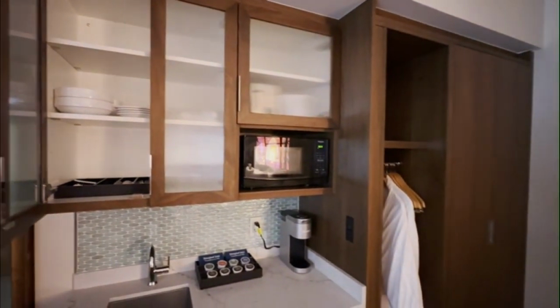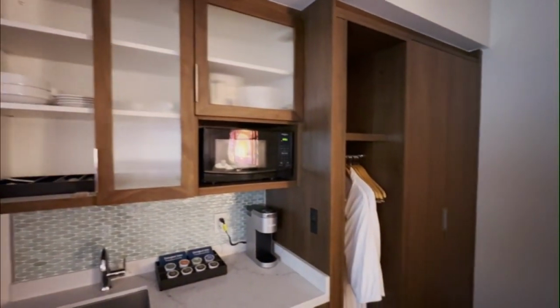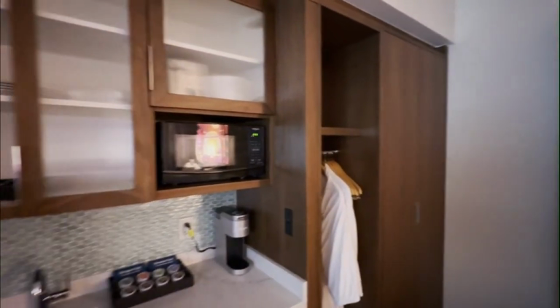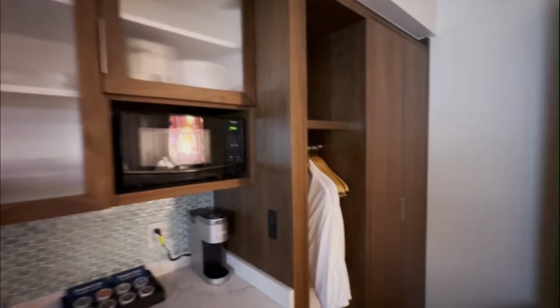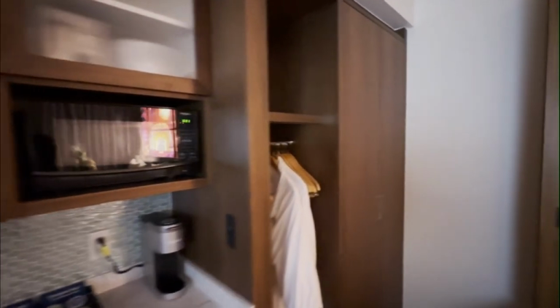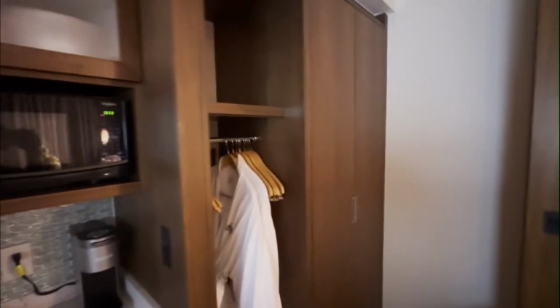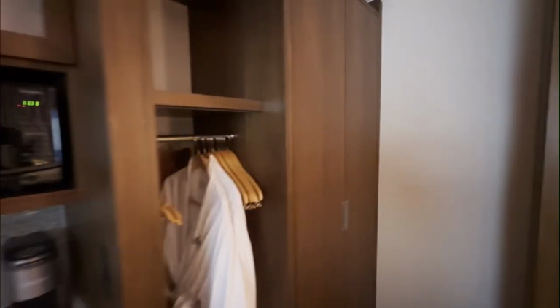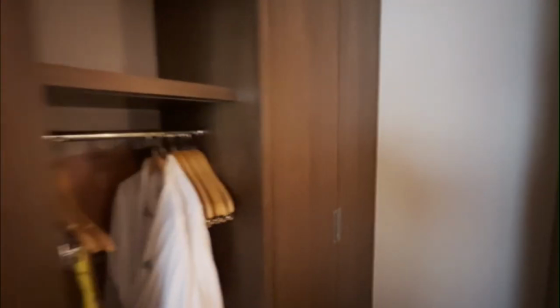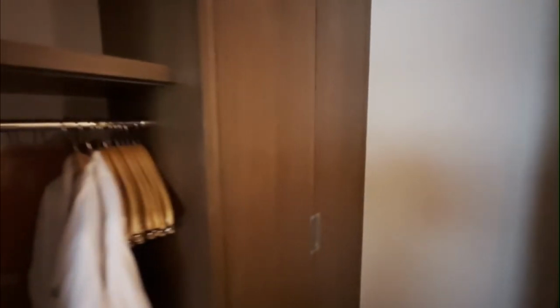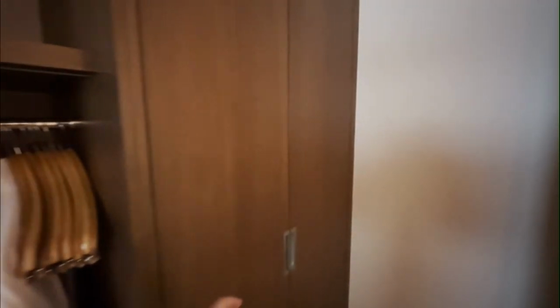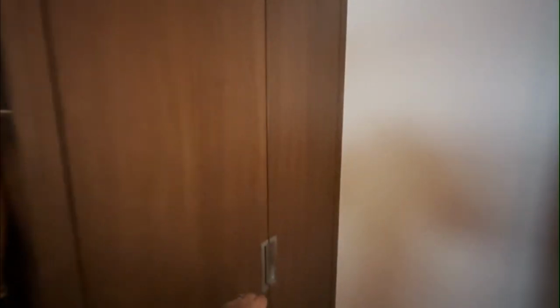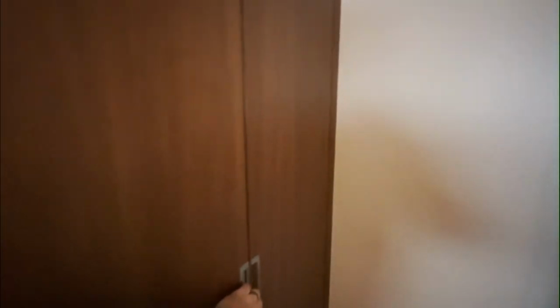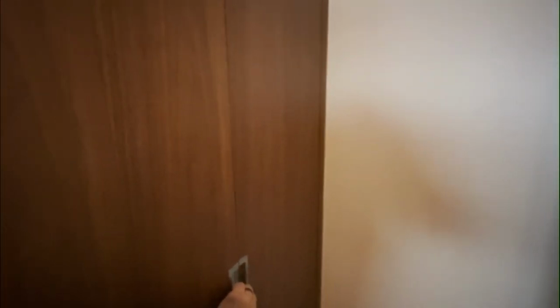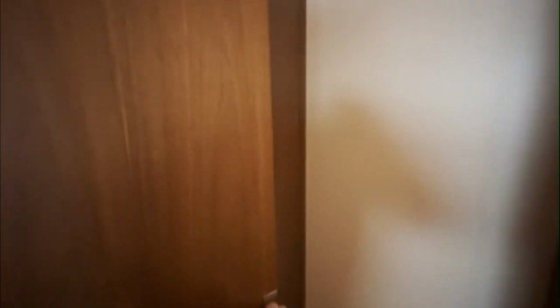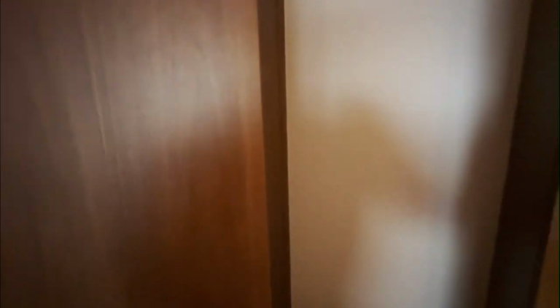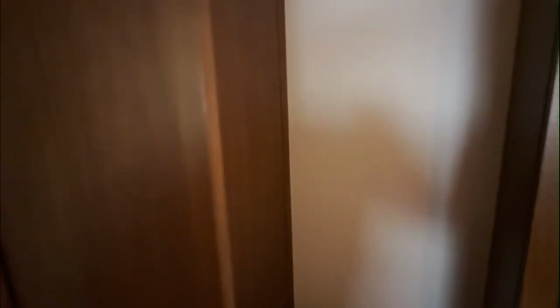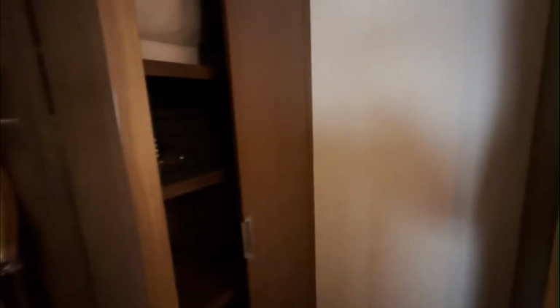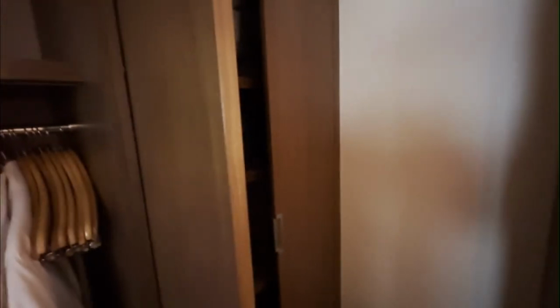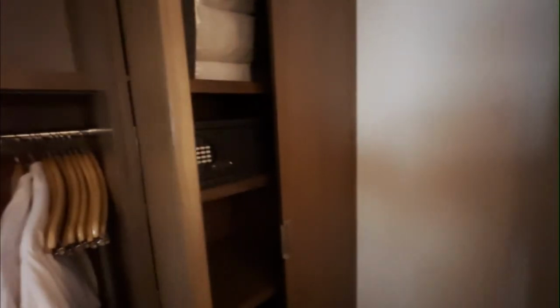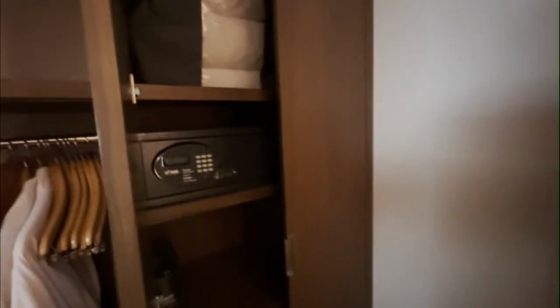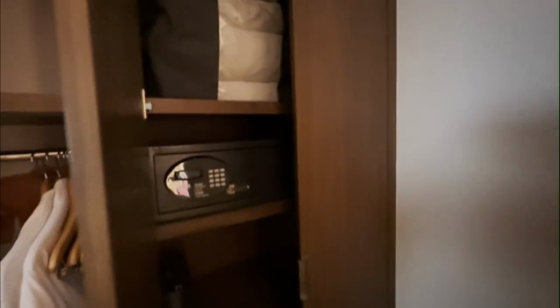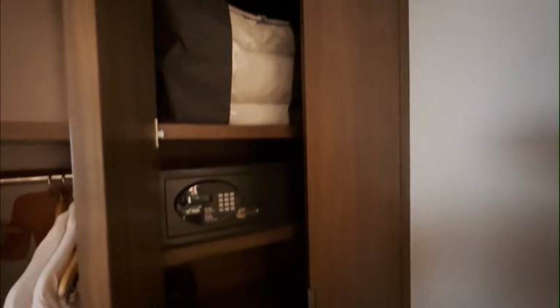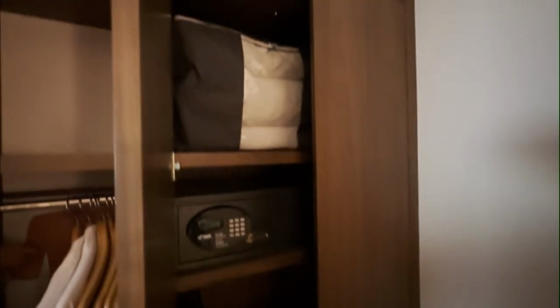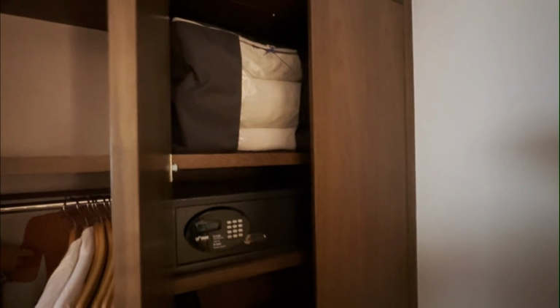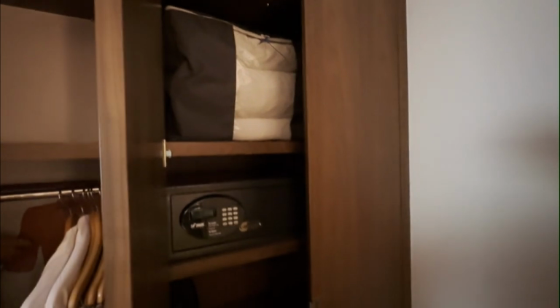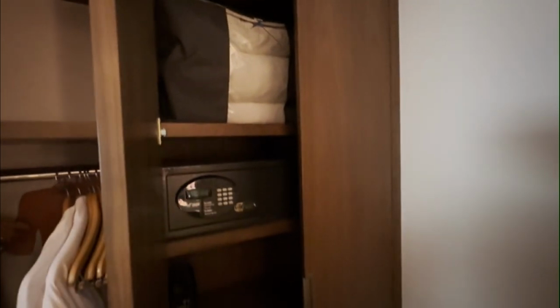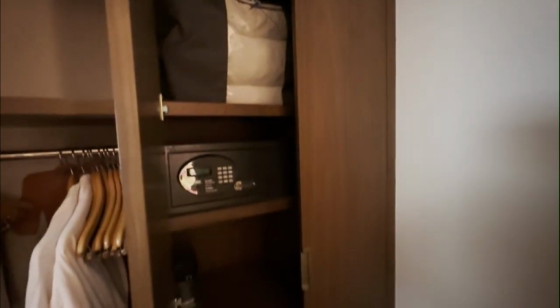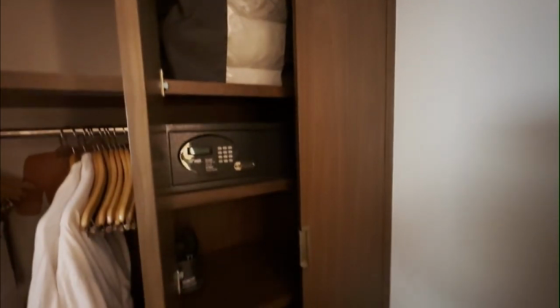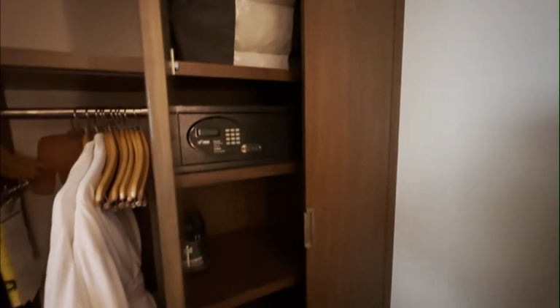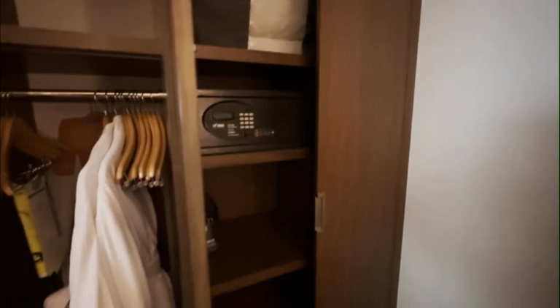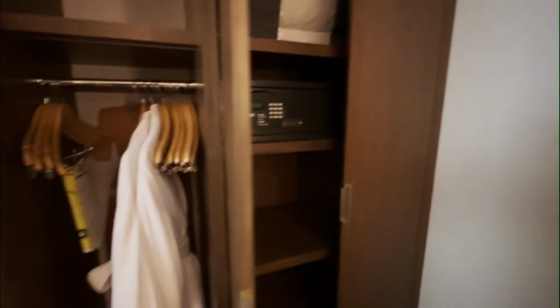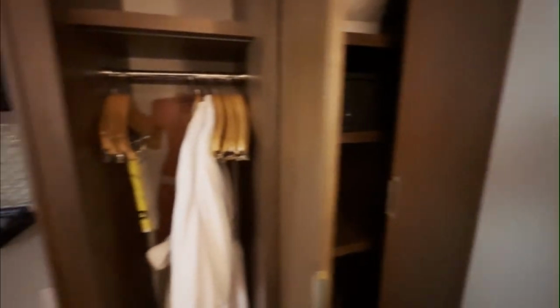The sleek white countertops provide ample preparation space. The room's storage solutions are equally impressive, with a well-appointed closet featuring wooden hangers, plenty of shelf space, and an in-room safe to secure your valuables.